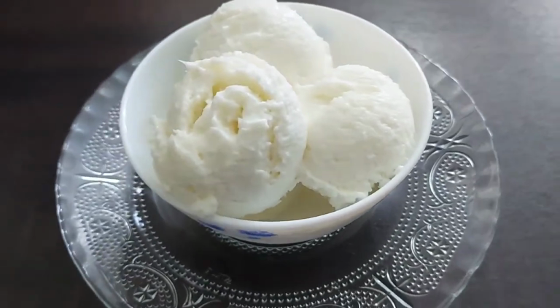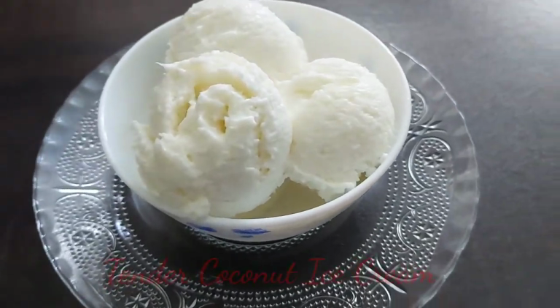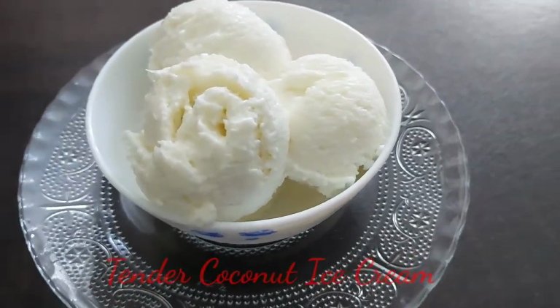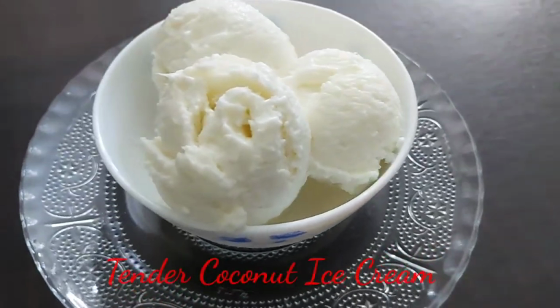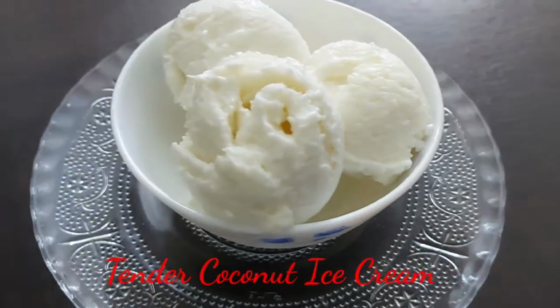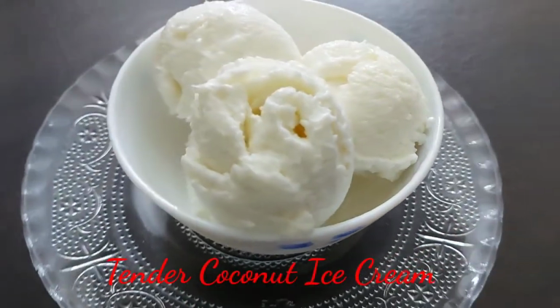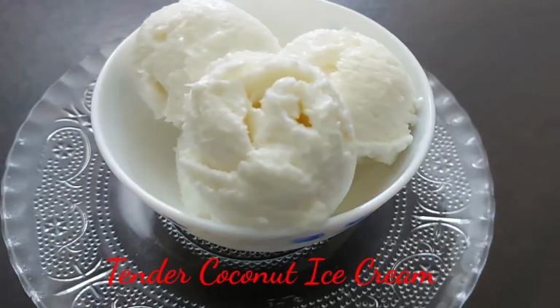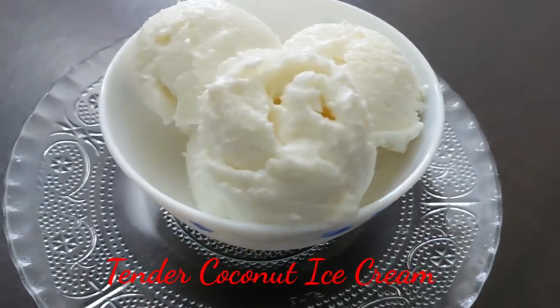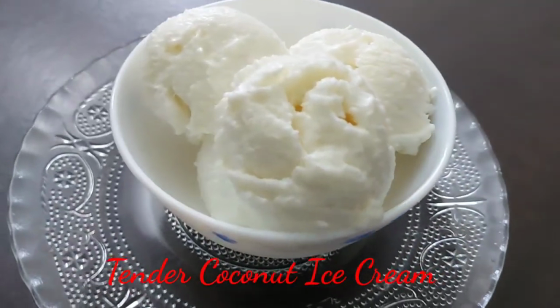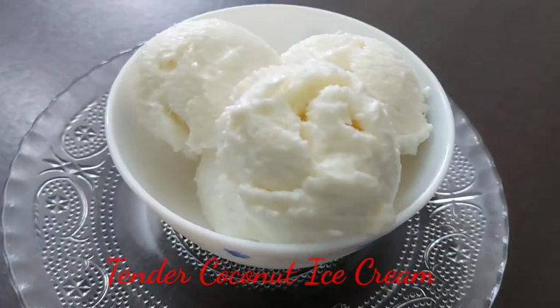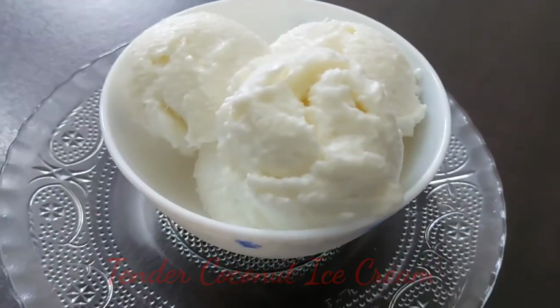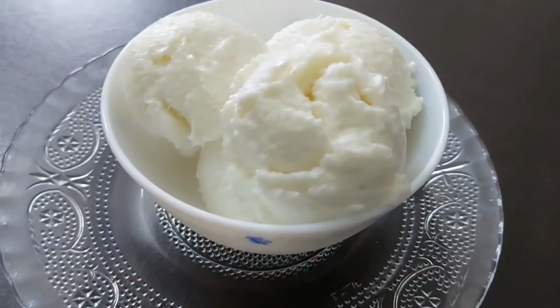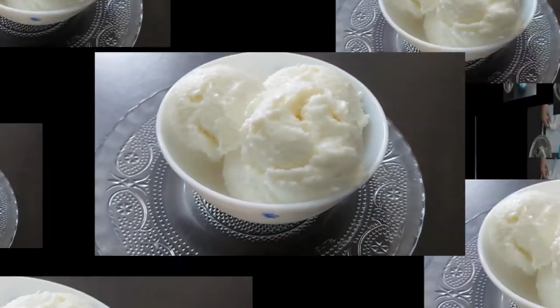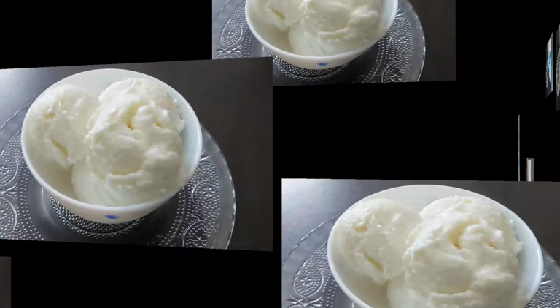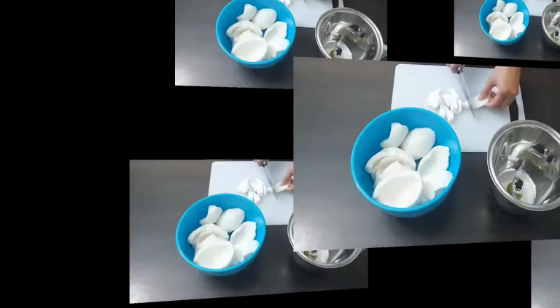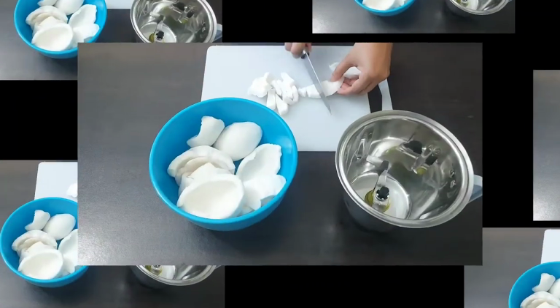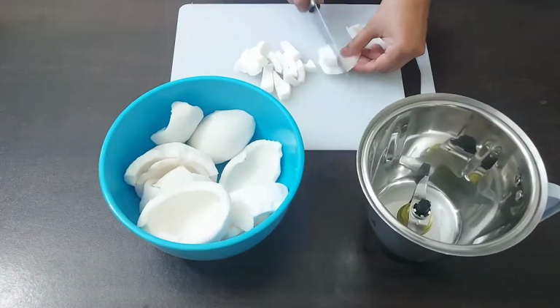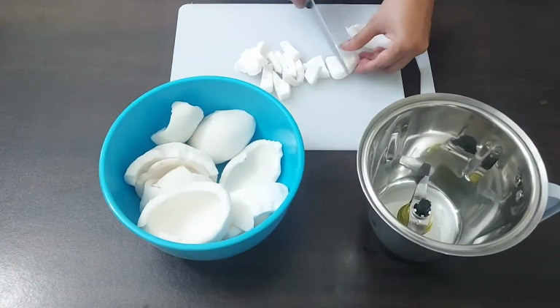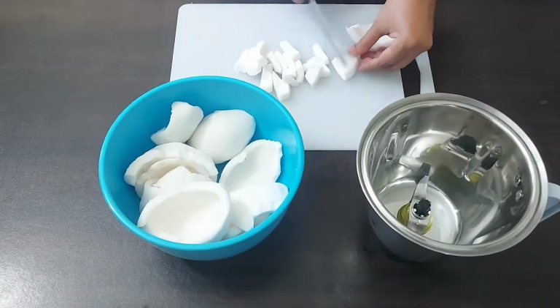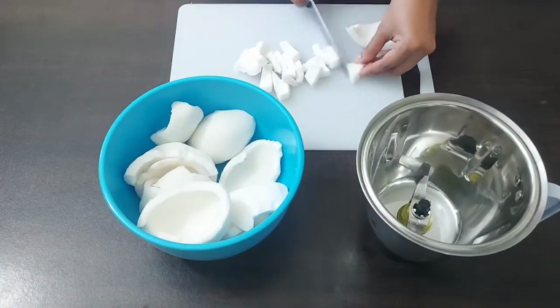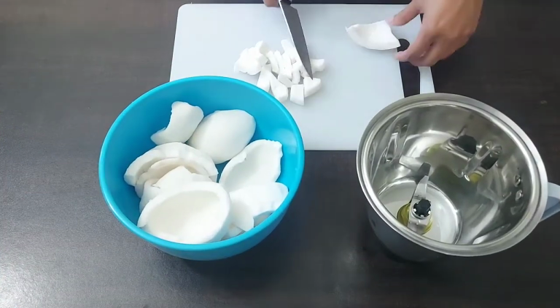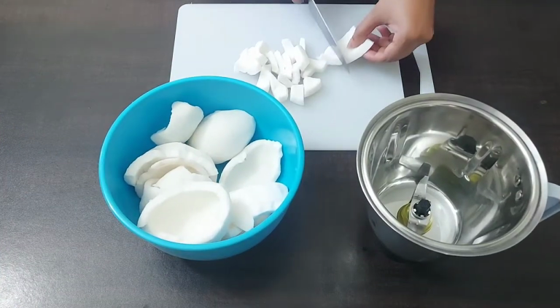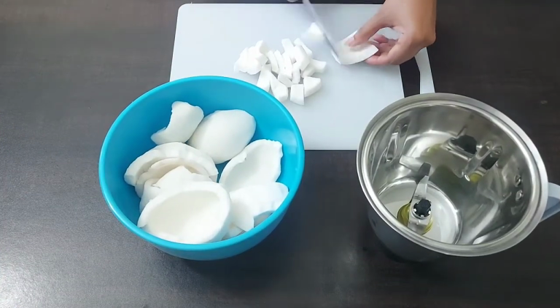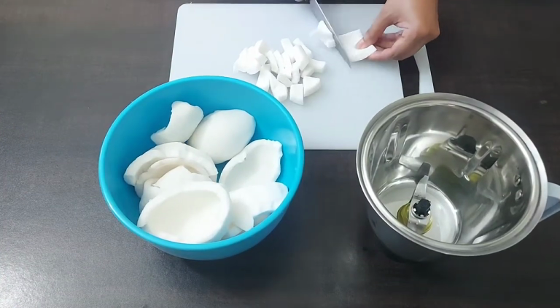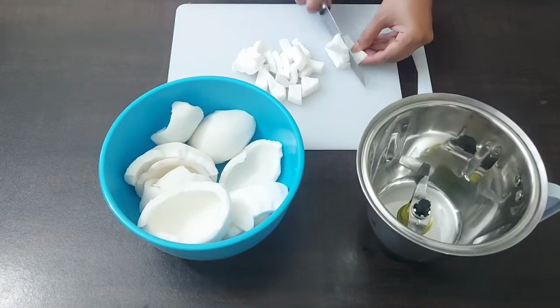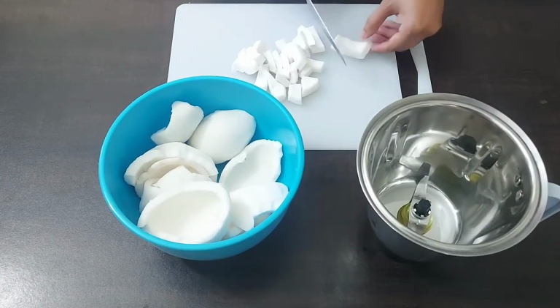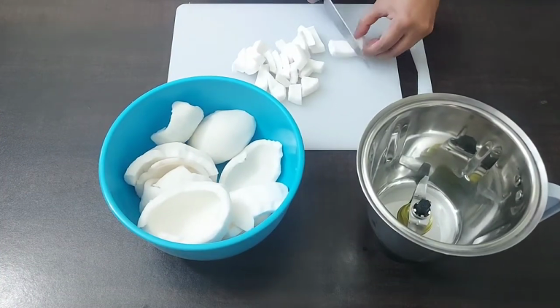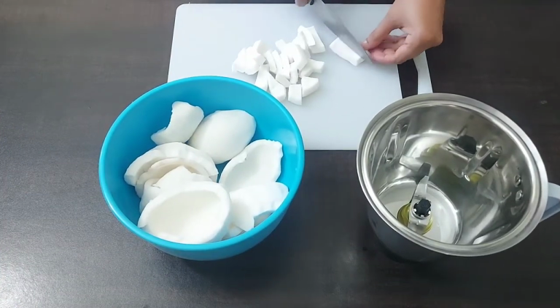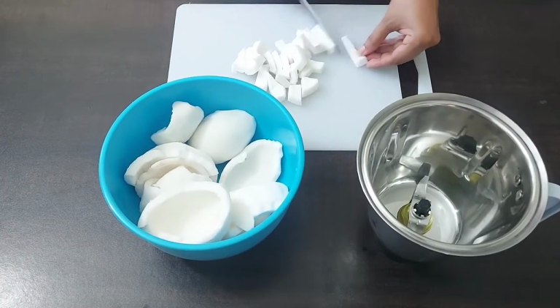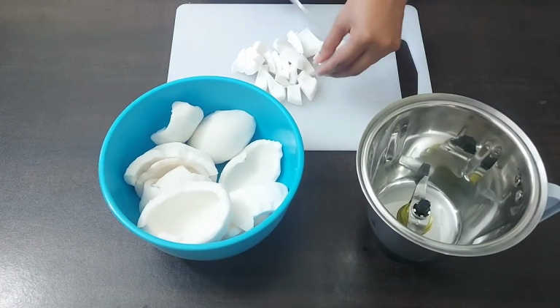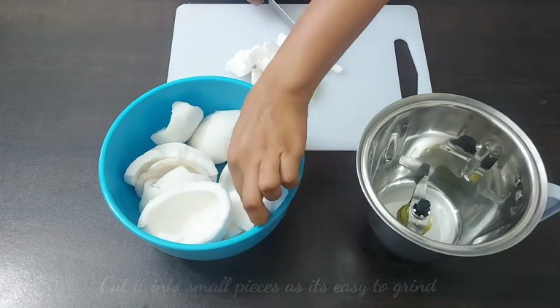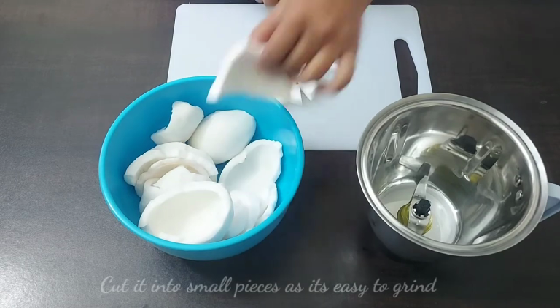Hi friends, welcome to my channel. Today's recipe is tender coconut ice cream. It's a very simple three-ingredient ice cream for which we need tender coconut, whipping cream, and condensed milk. So let's begin.